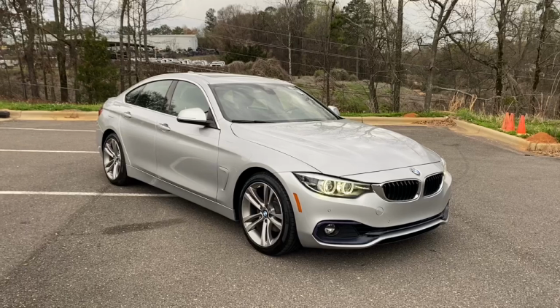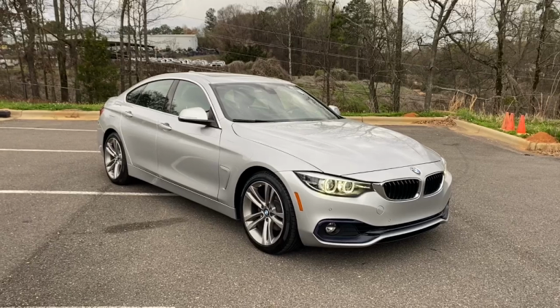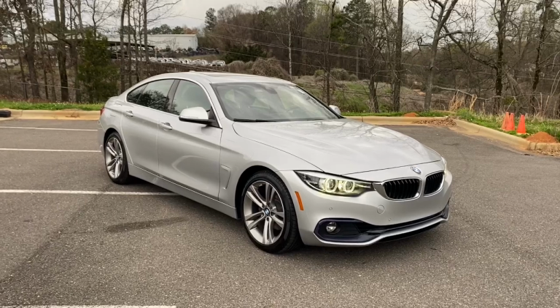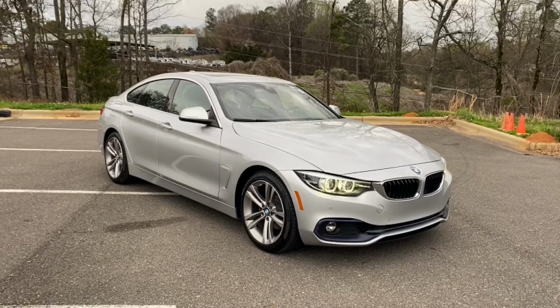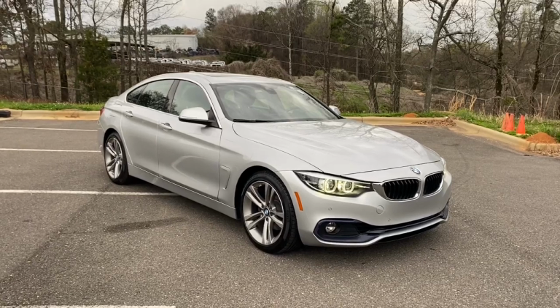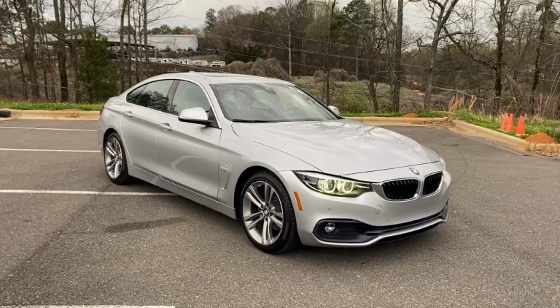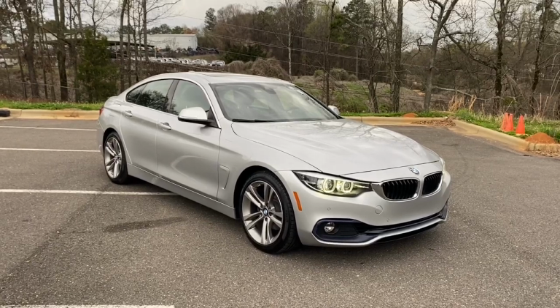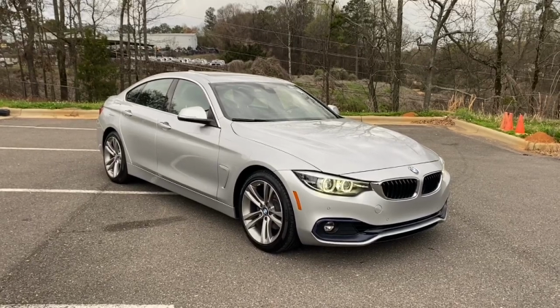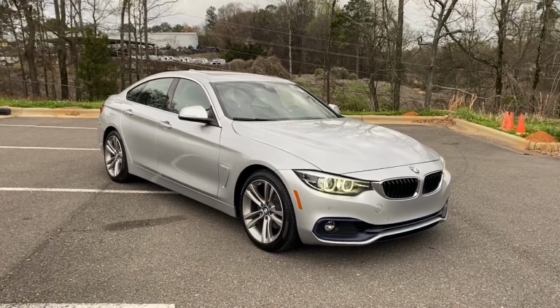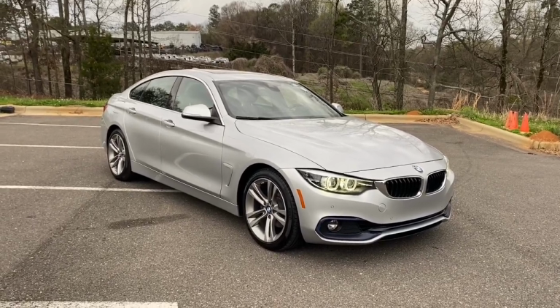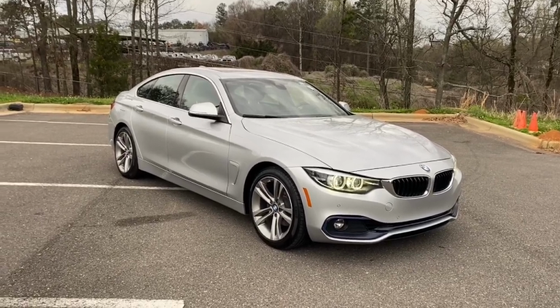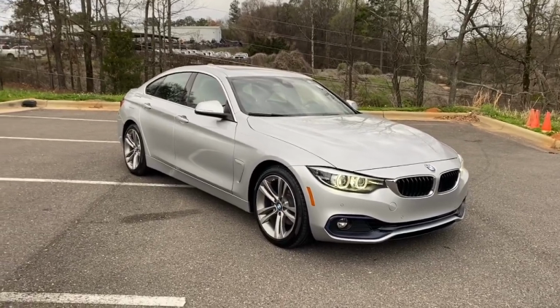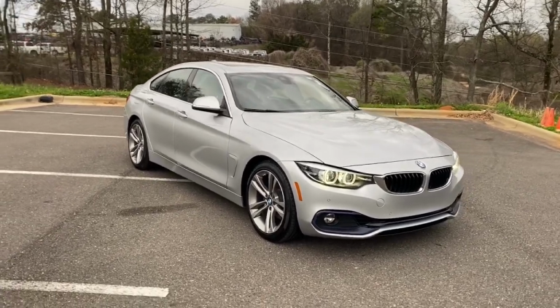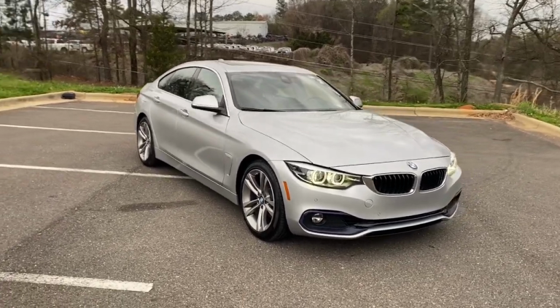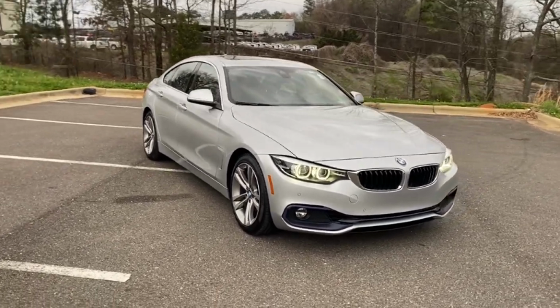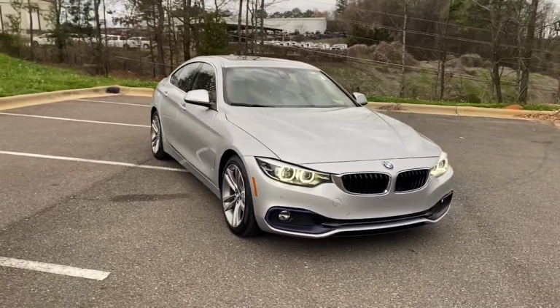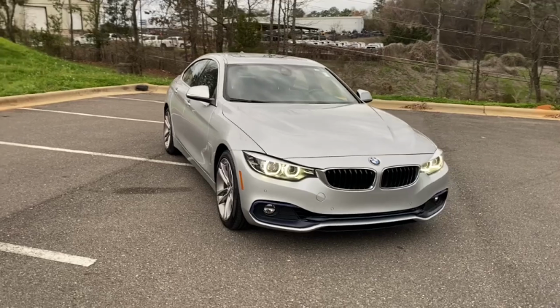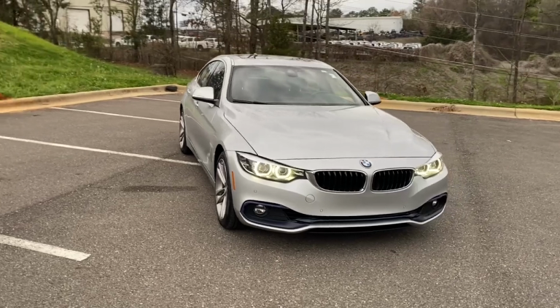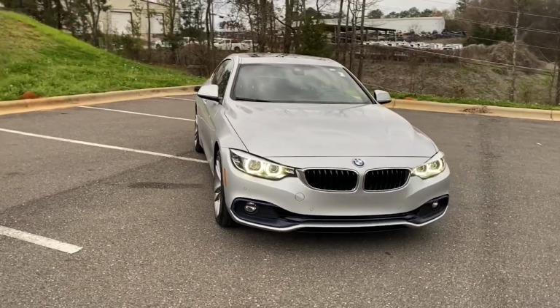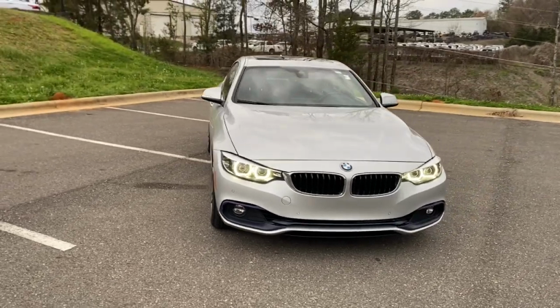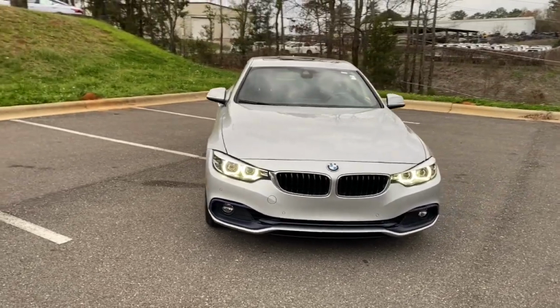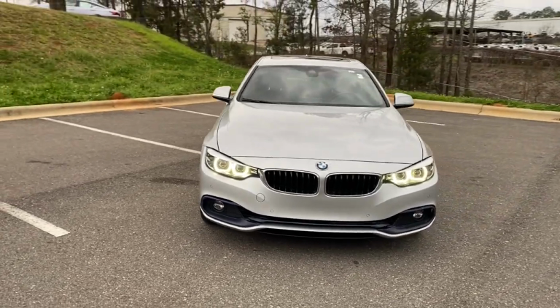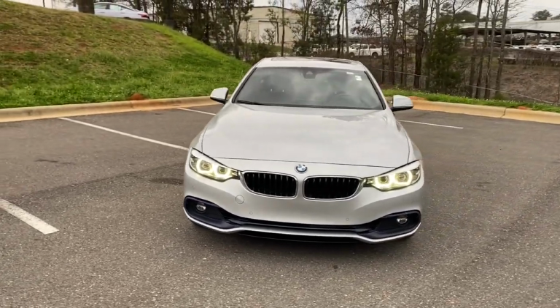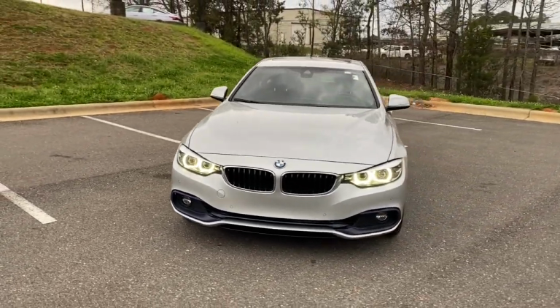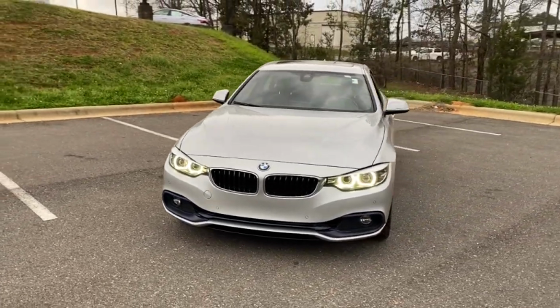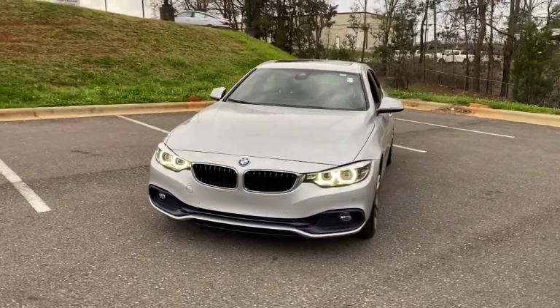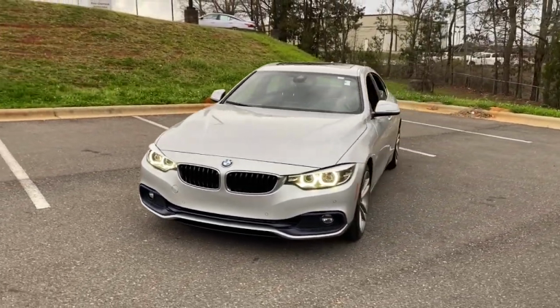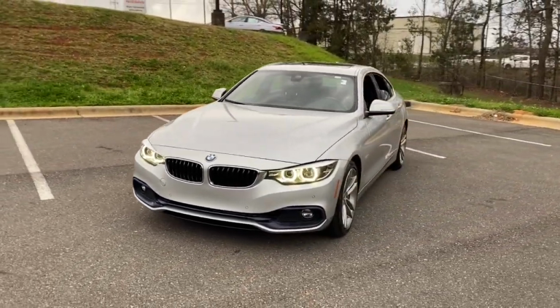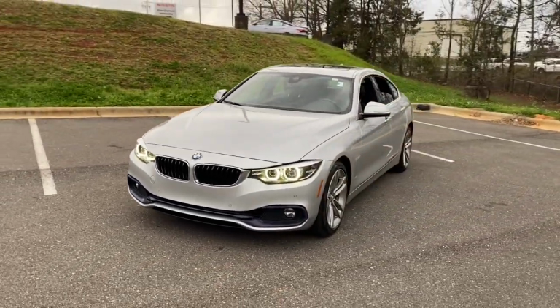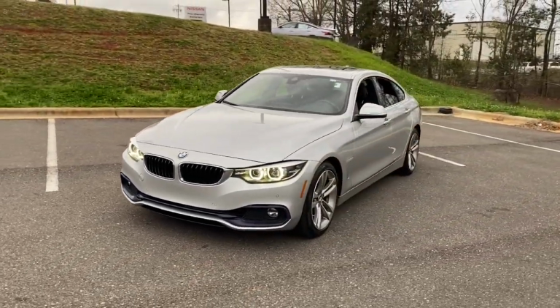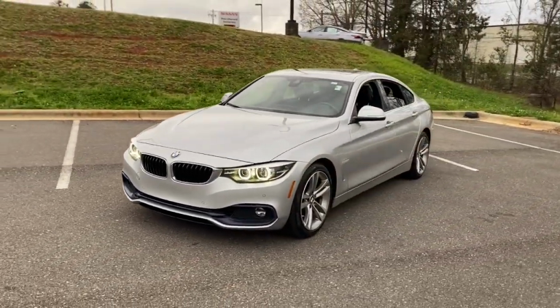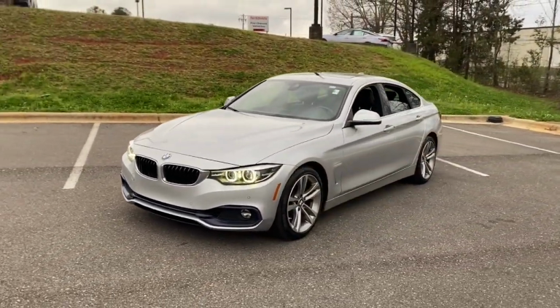You will love the features of this 2019 BMW 4 Series. With less than 100,000 miles on the odometer, this vehicle stands out from the rest.